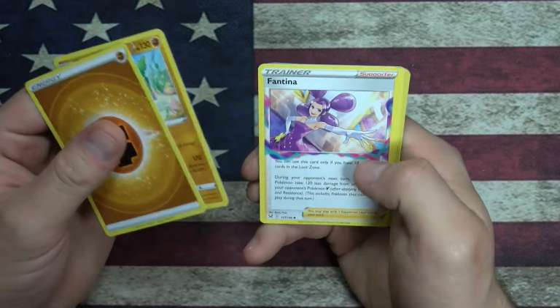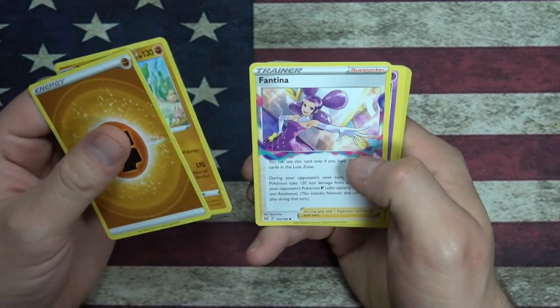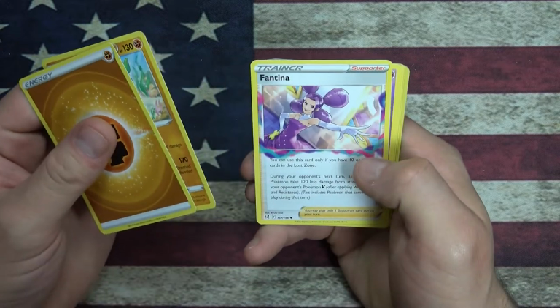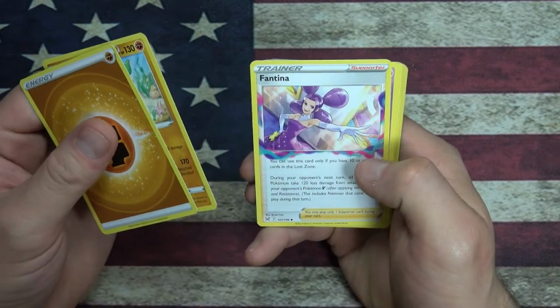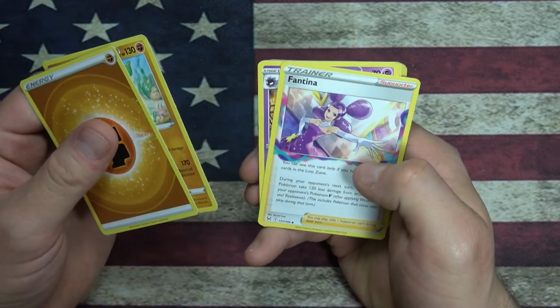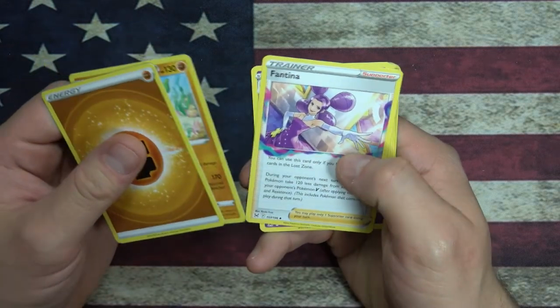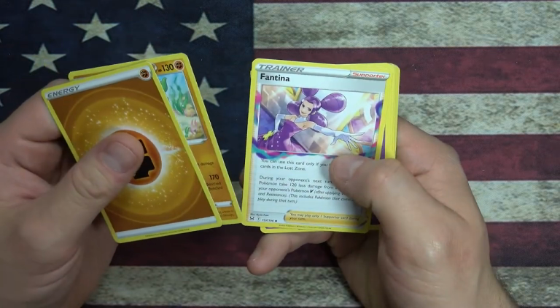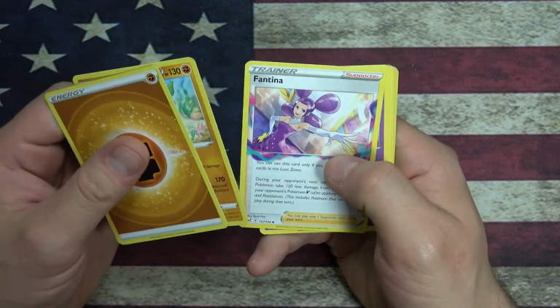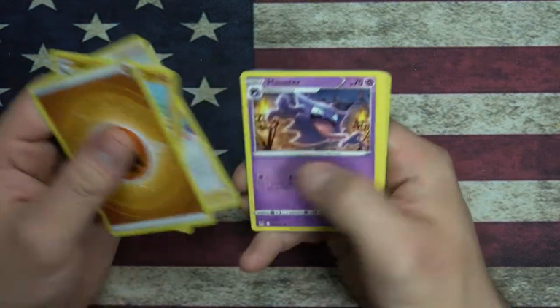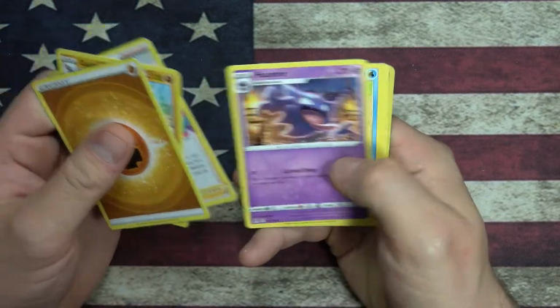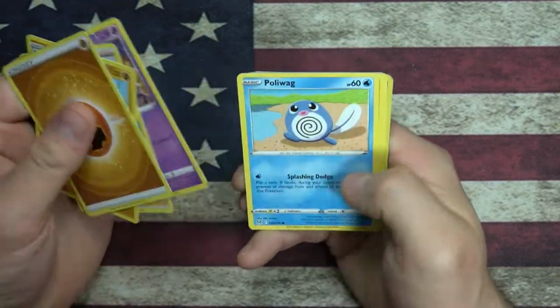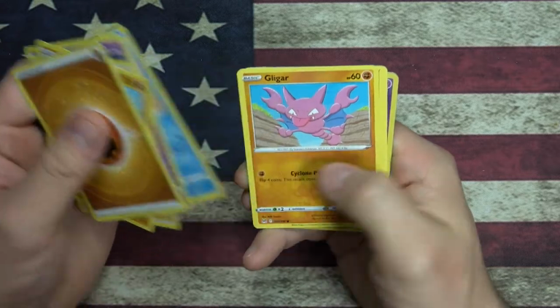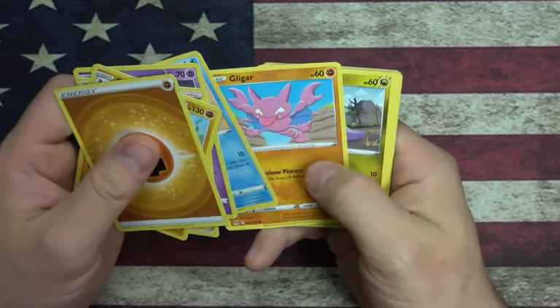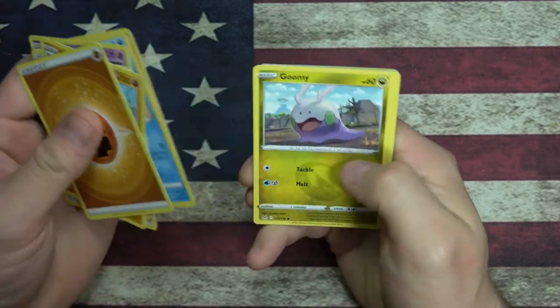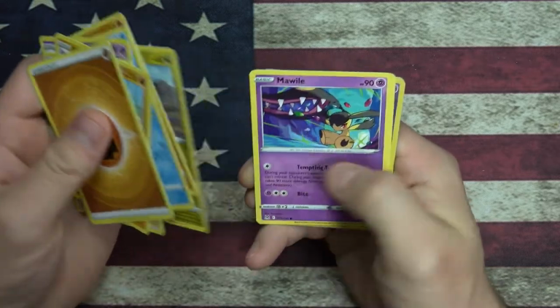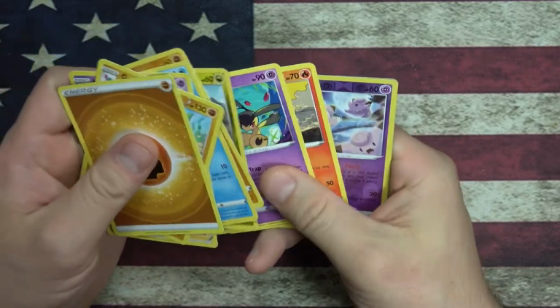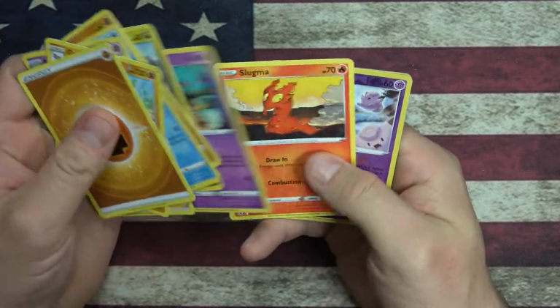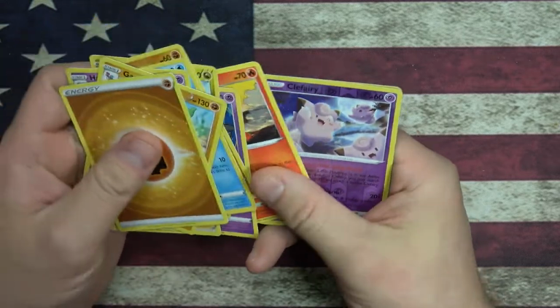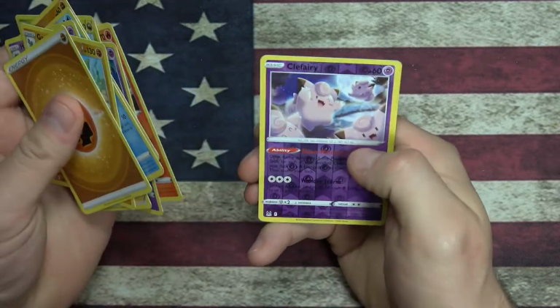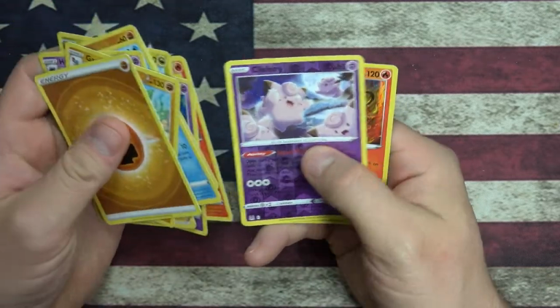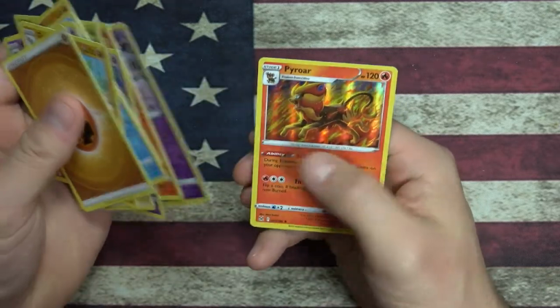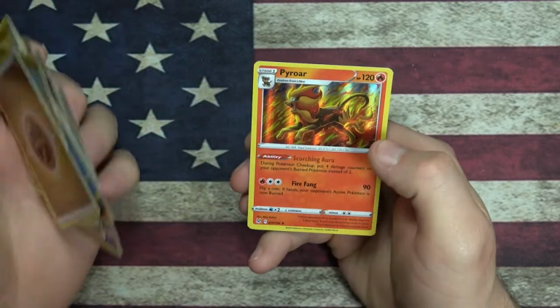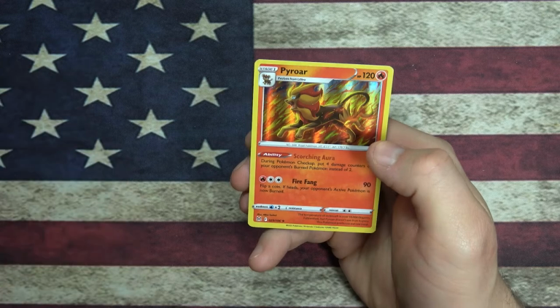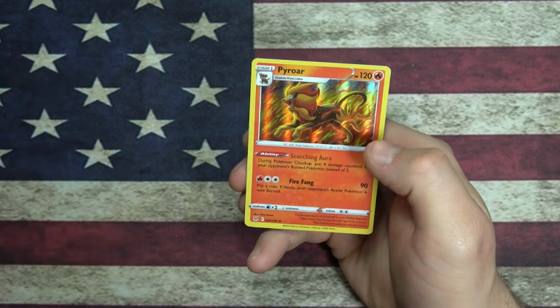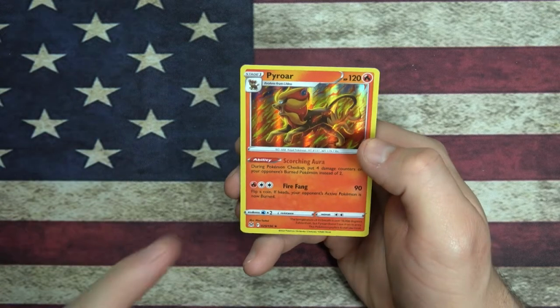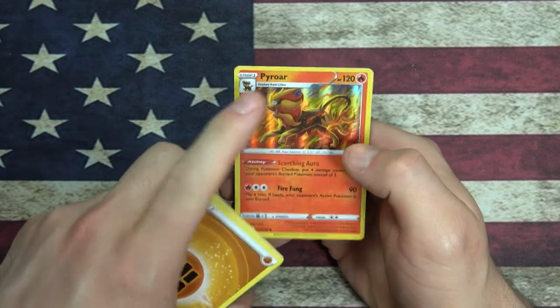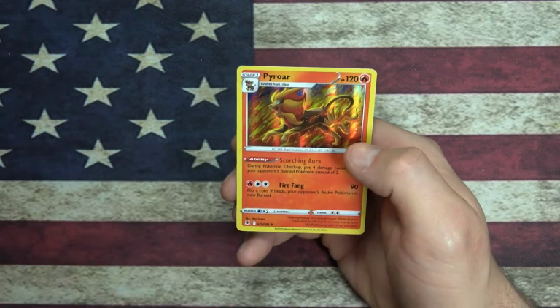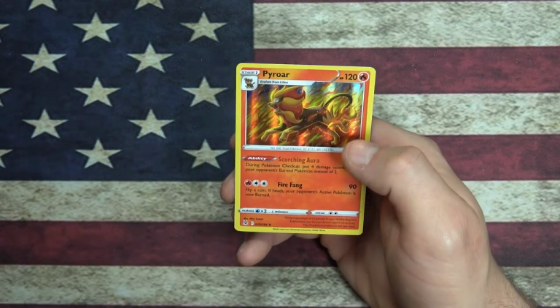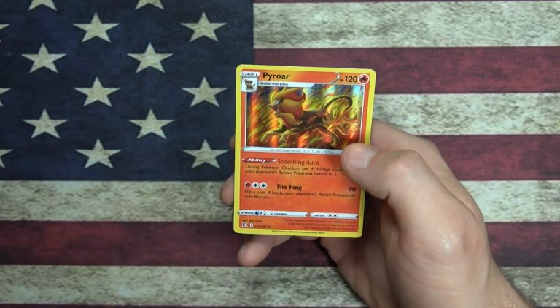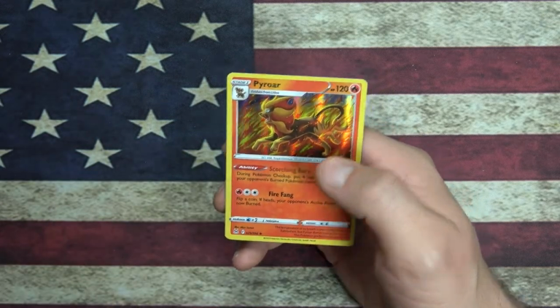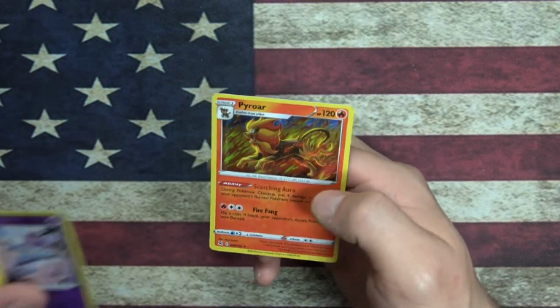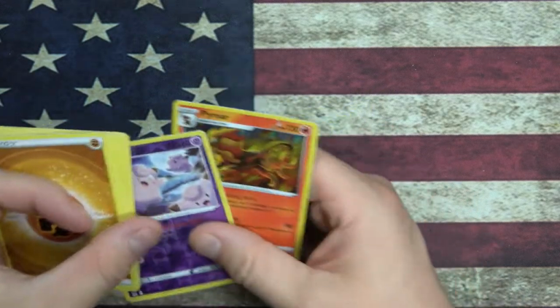Gastrodon. Oh, what is Fantina? Haunter, Poliwag, Gligar, Gloom. Reverse Foil Clefairy and a Foil Pyroar - finally got the evolution for the little lion guy. That's pretty sweet.